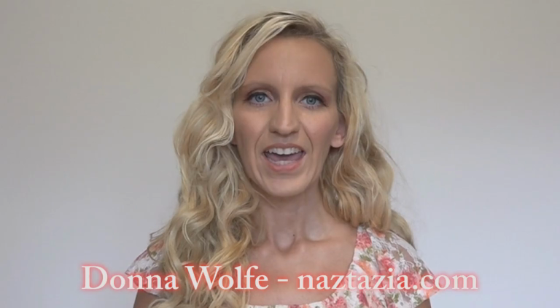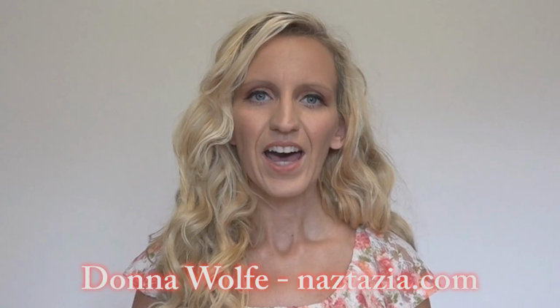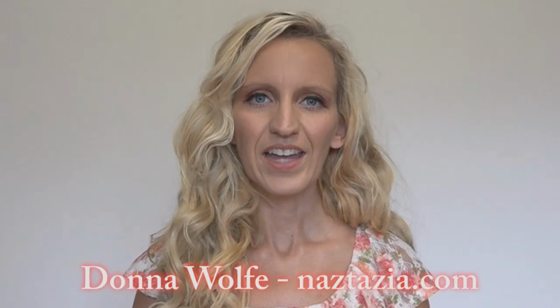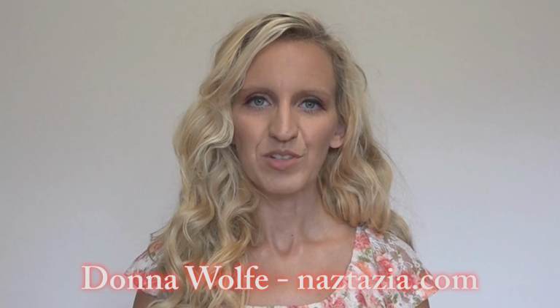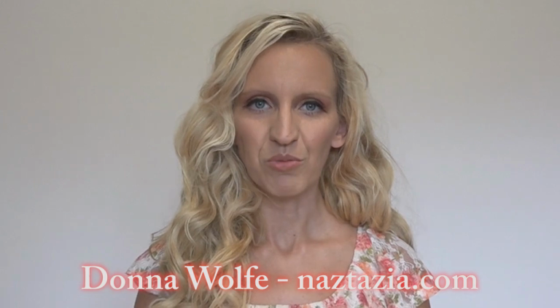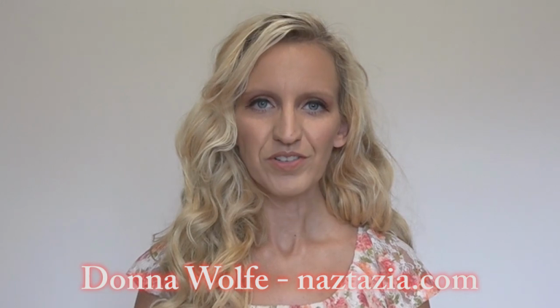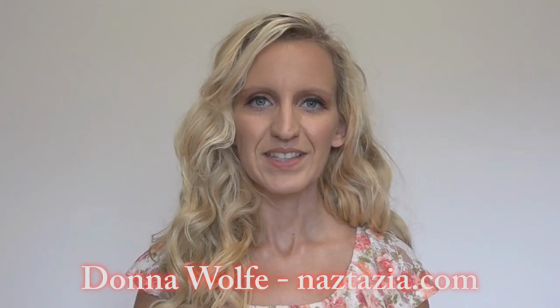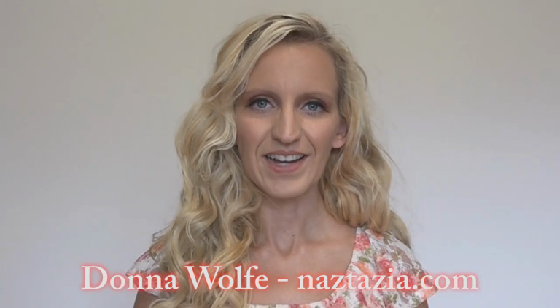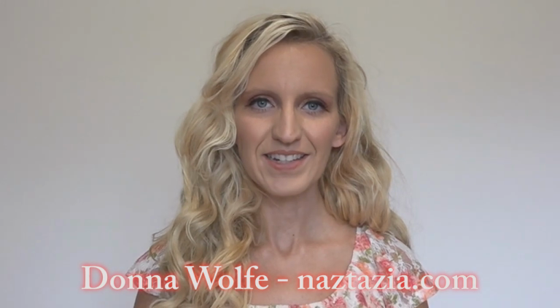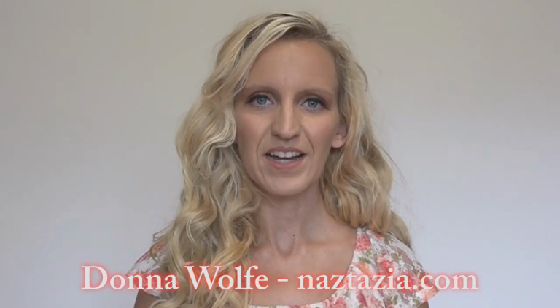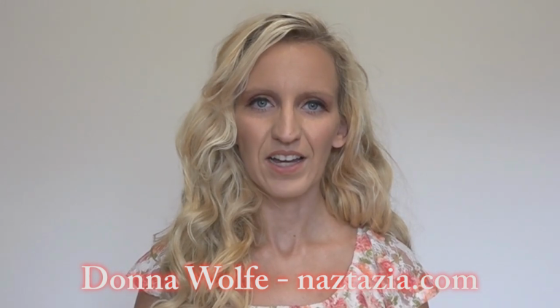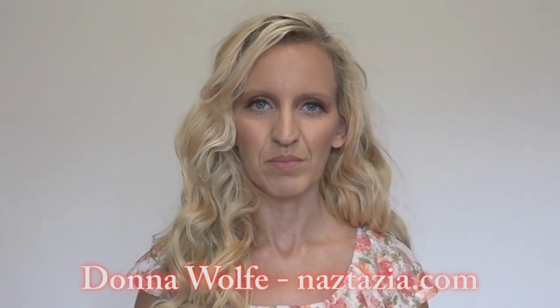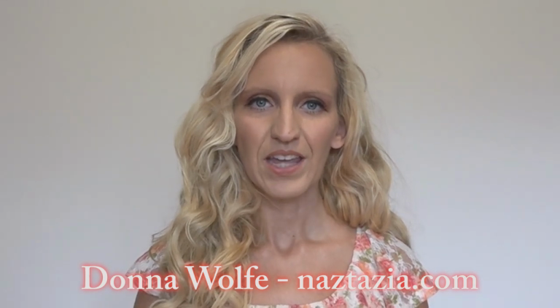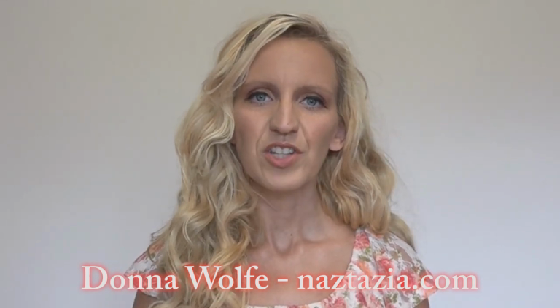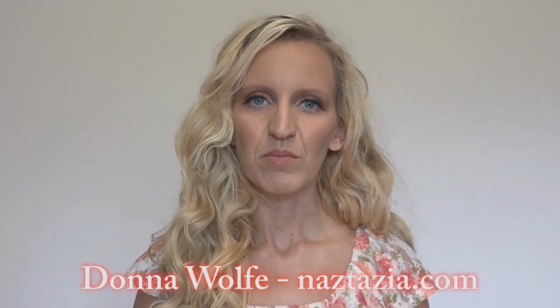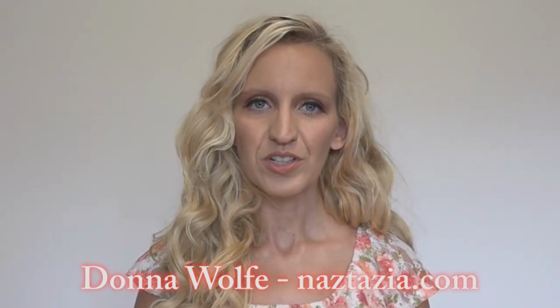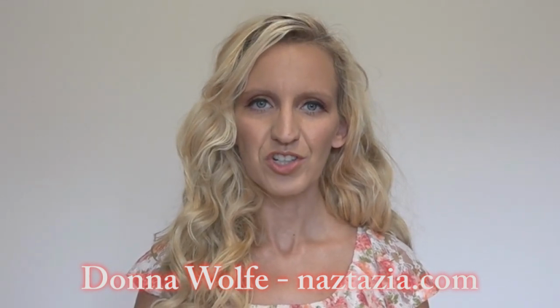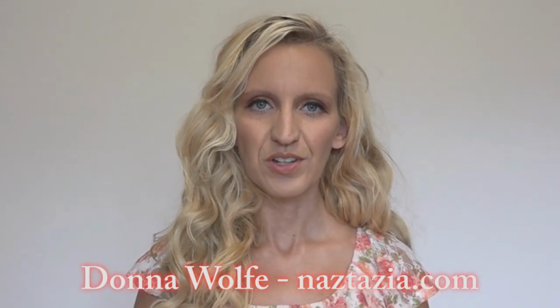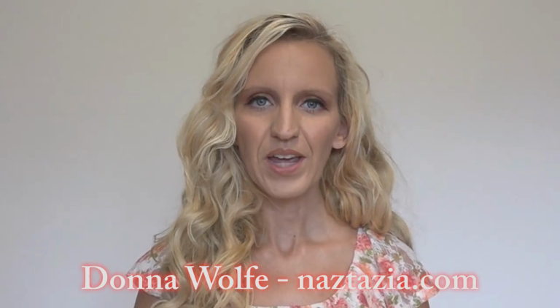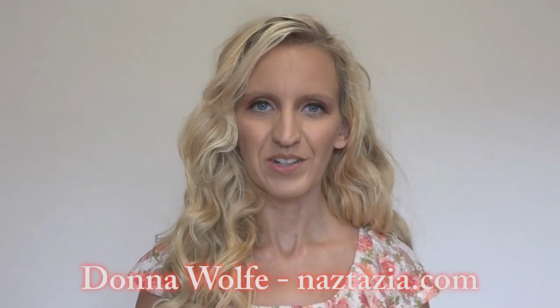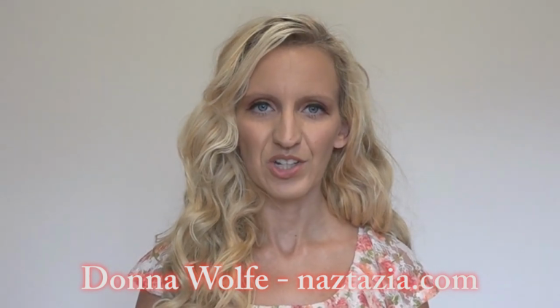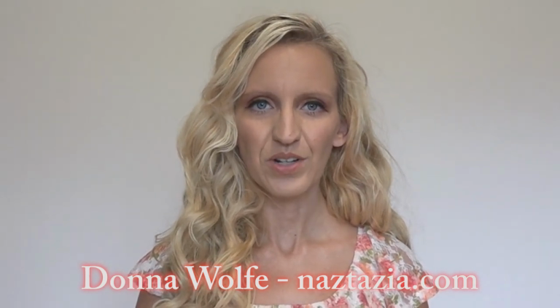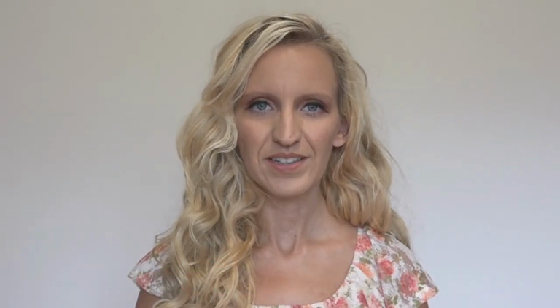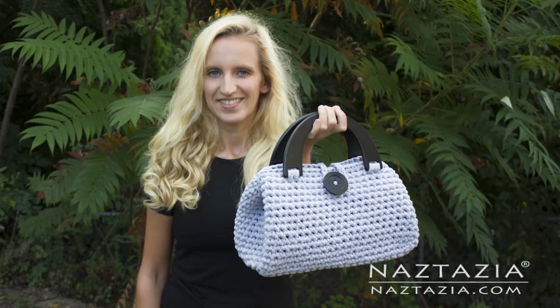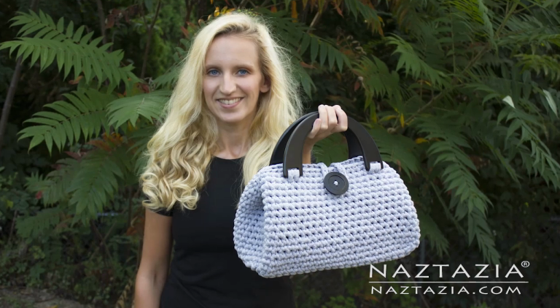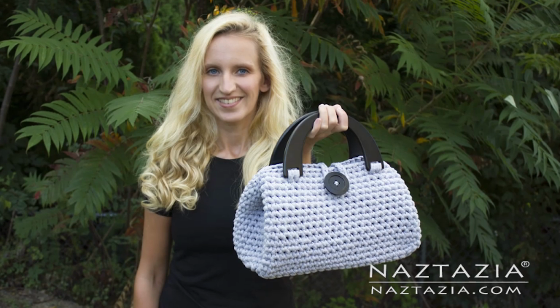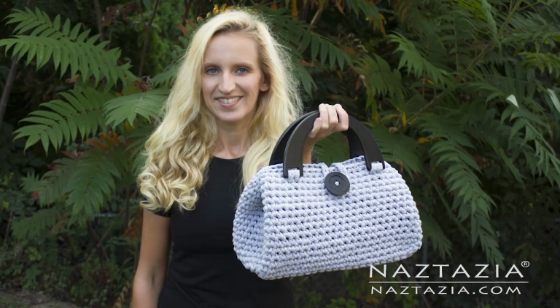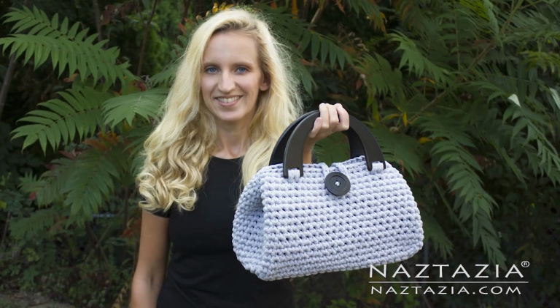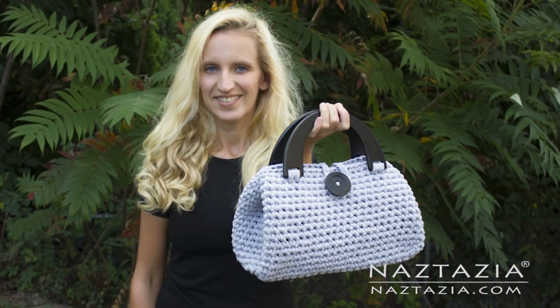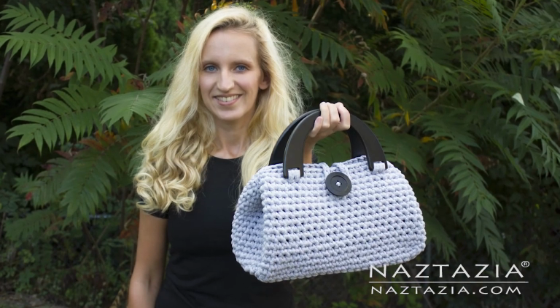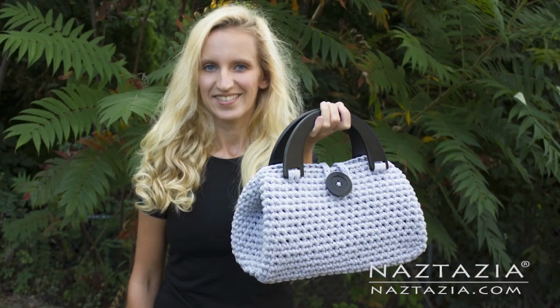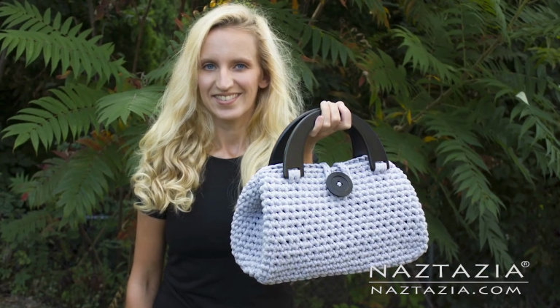Hi, I'm Donna Wolfe from naztazia.com. Today I'm going to show you how to crochet my casual Friday handbag.